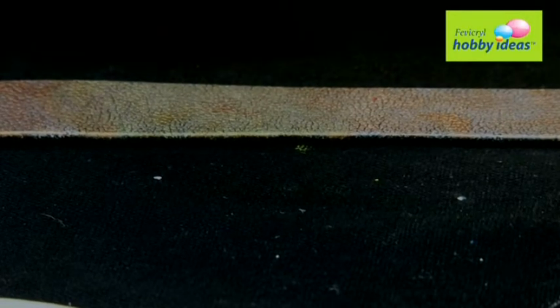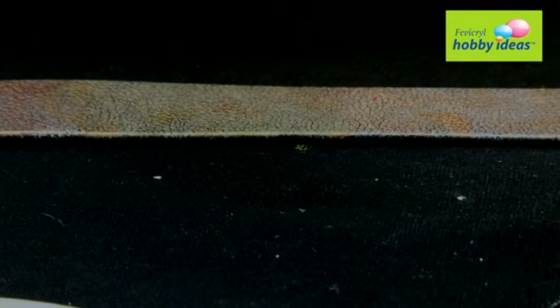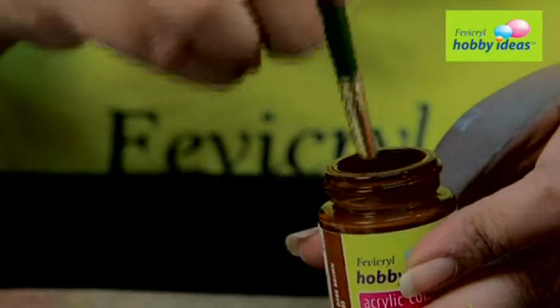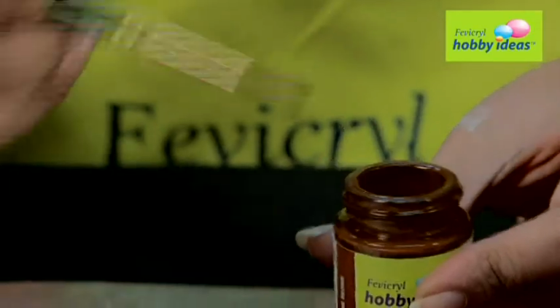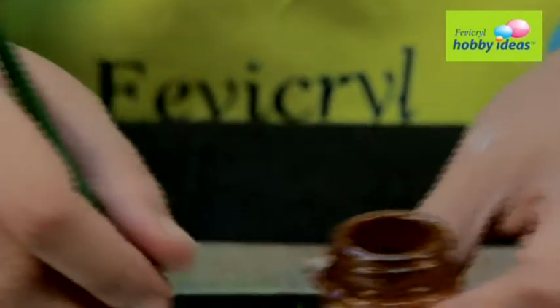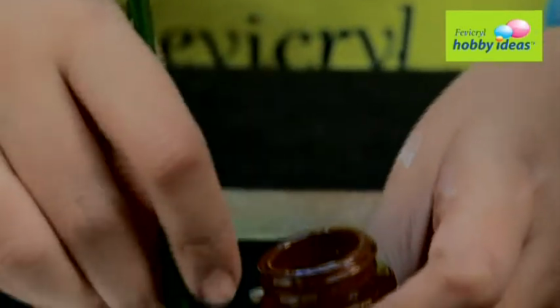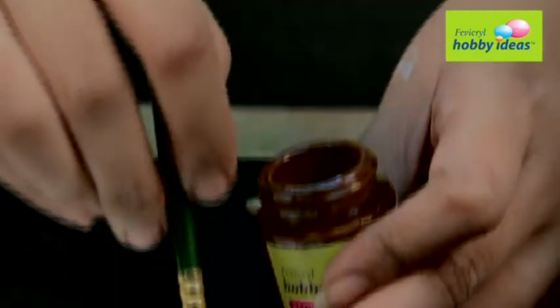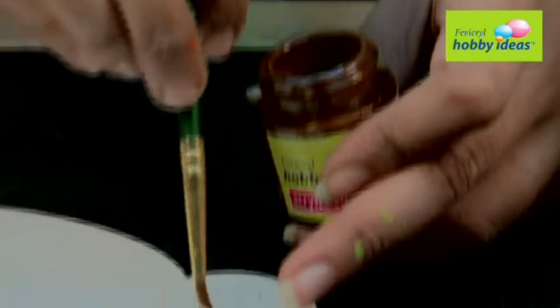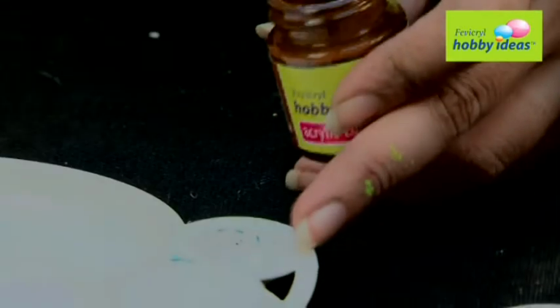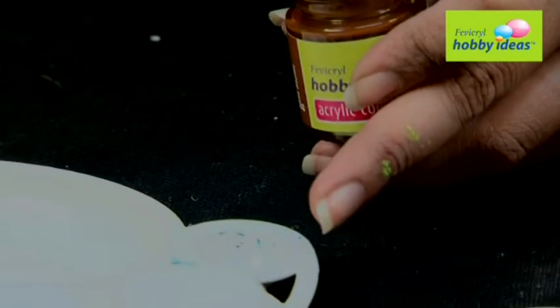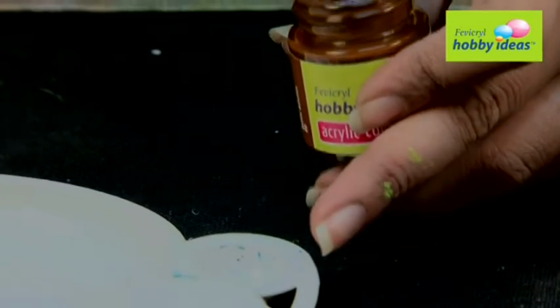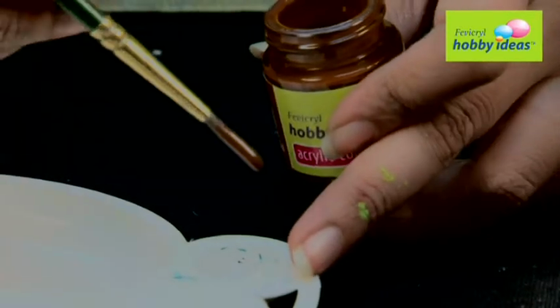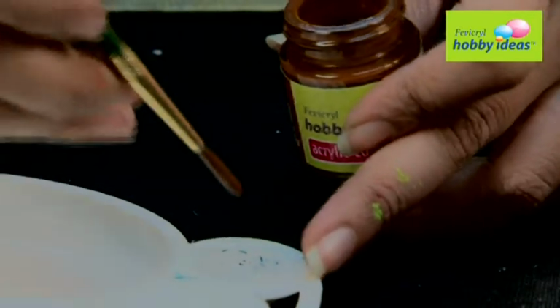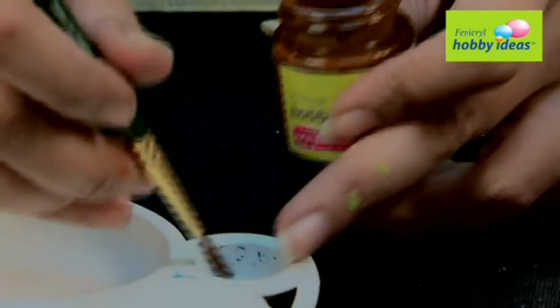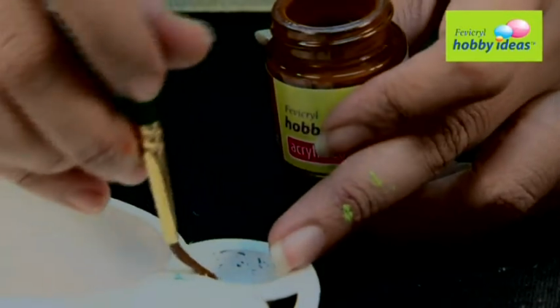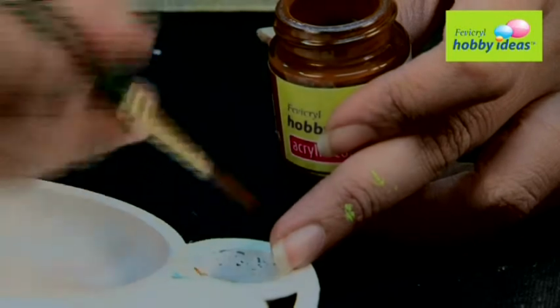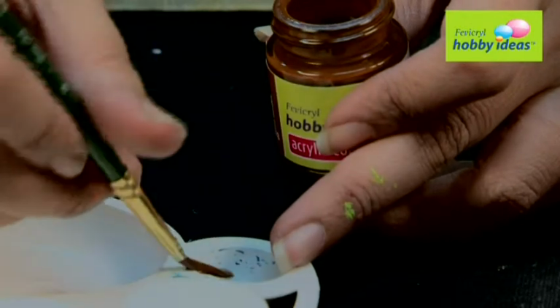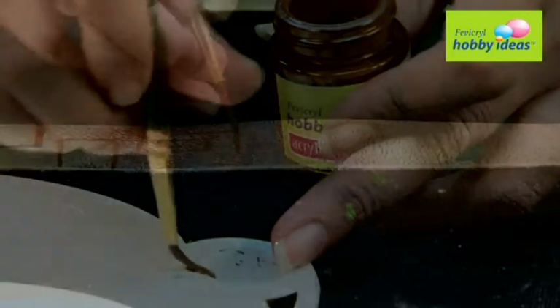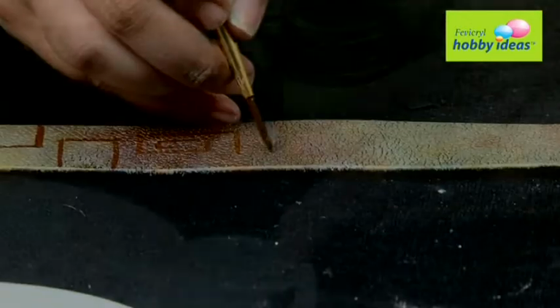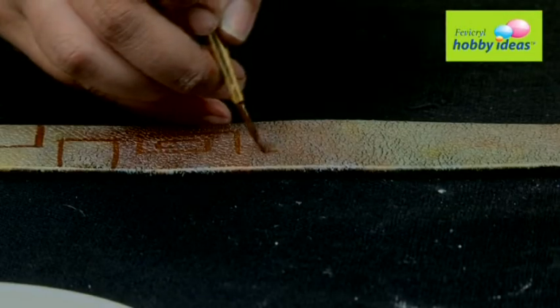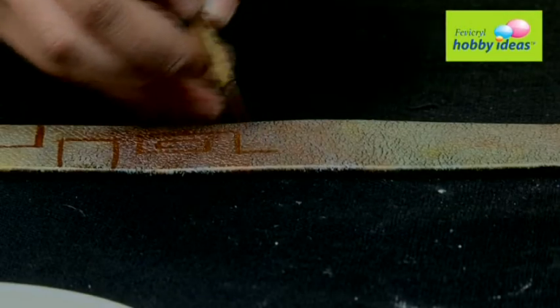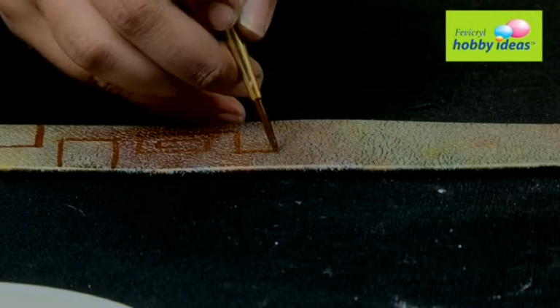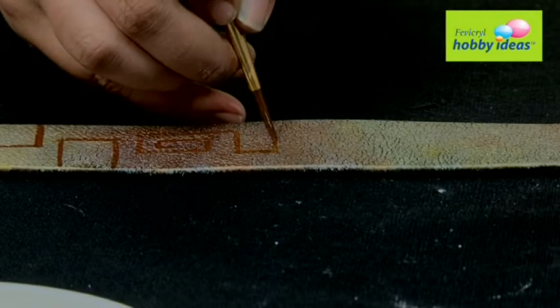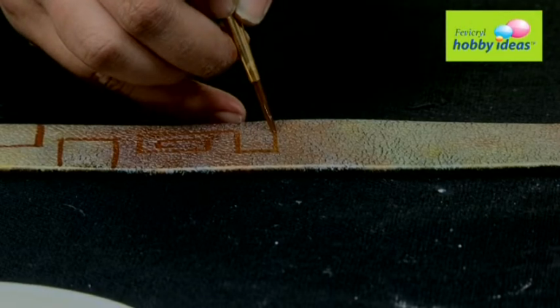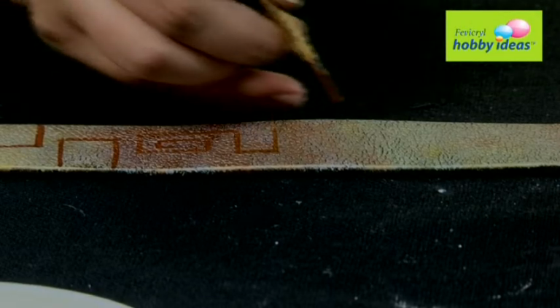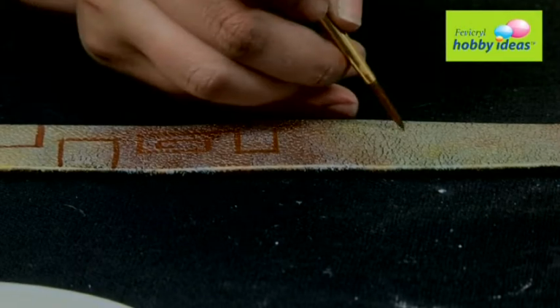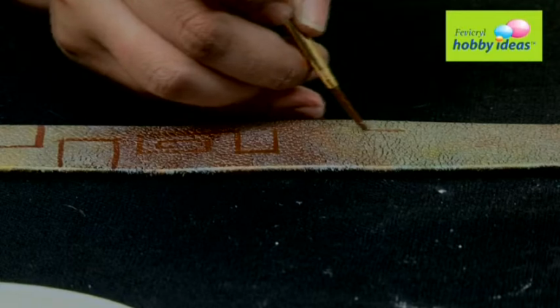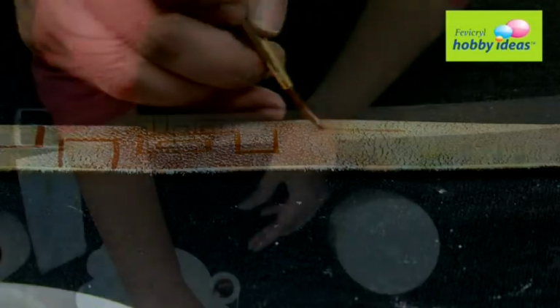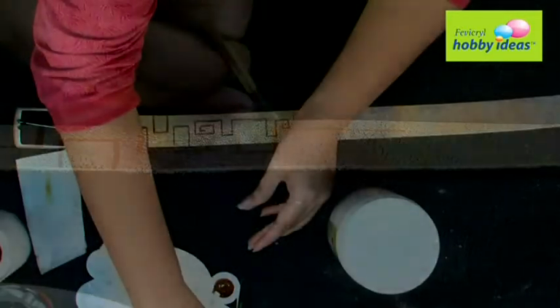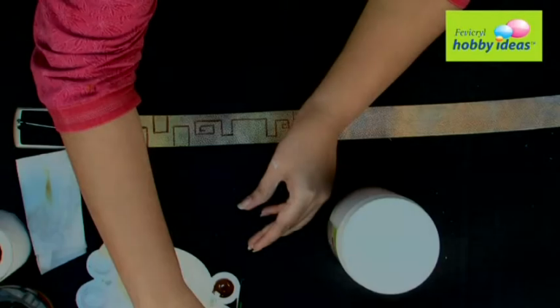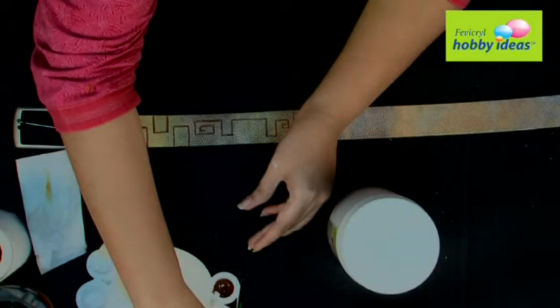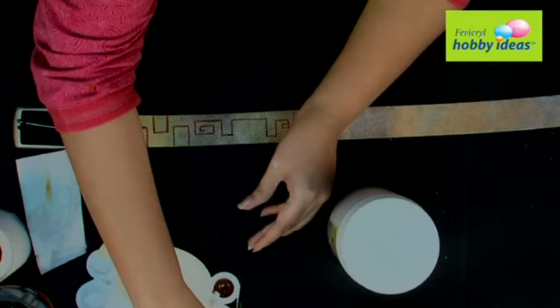Step 4: Using Fevicryl Hobby Ideas Acrylic Color Dark Brown 05, paint a geometric design on the belt. Let it dry.